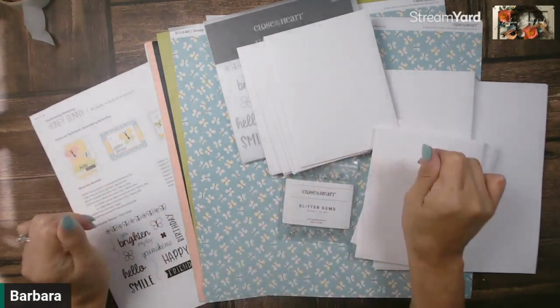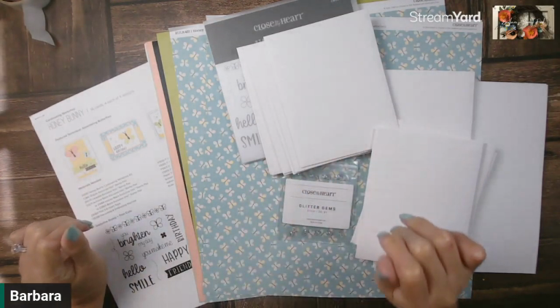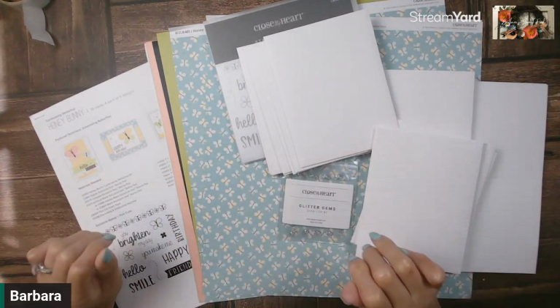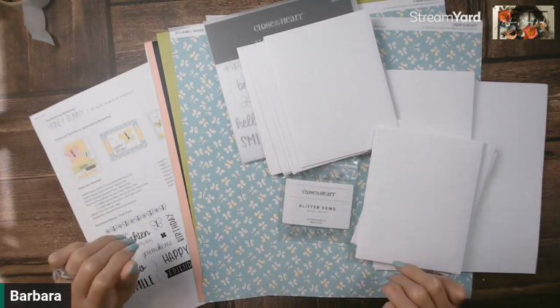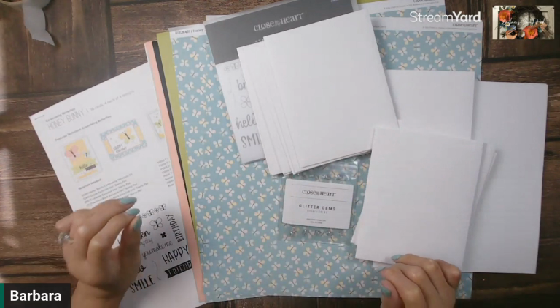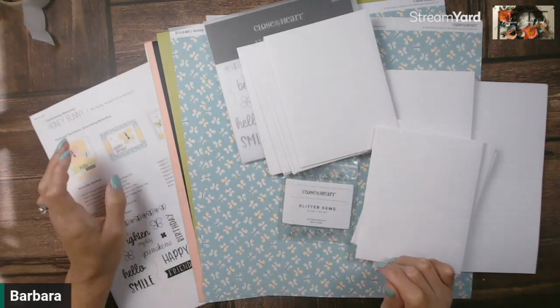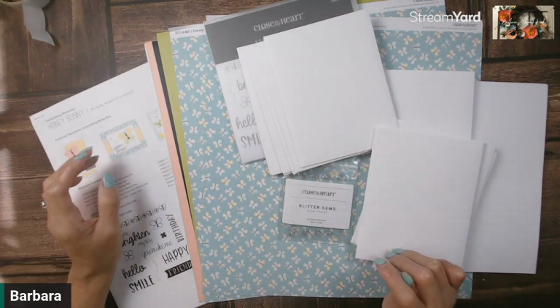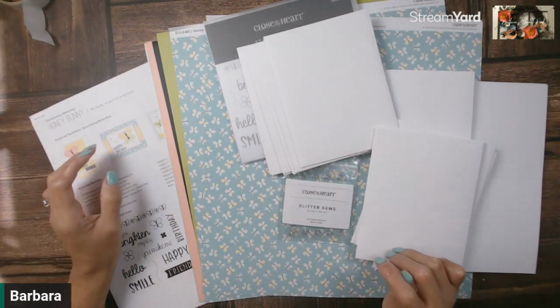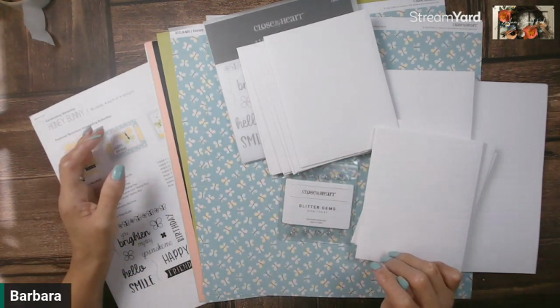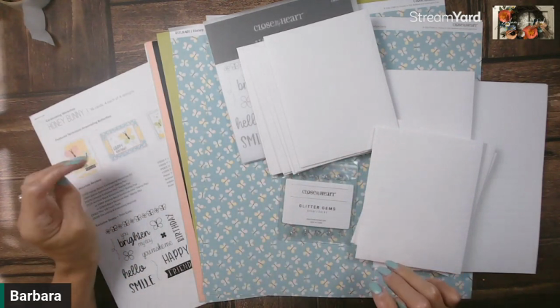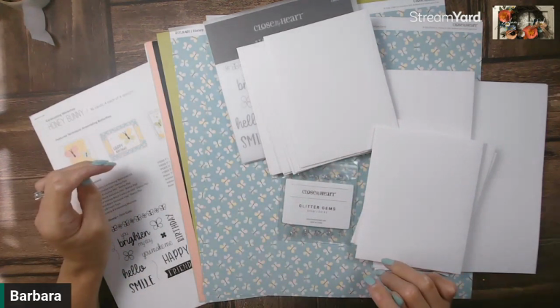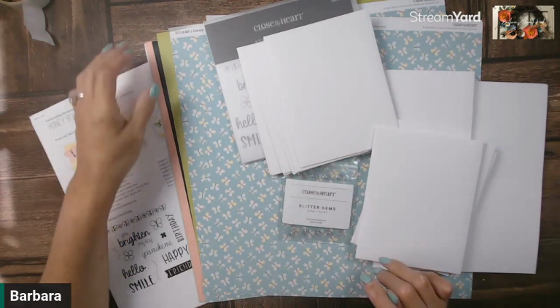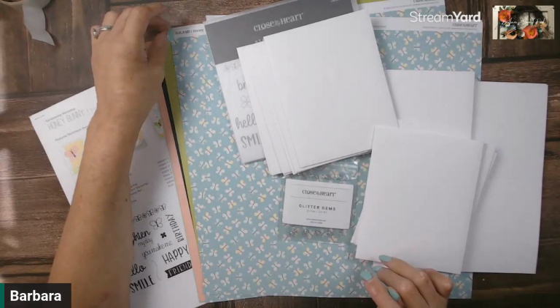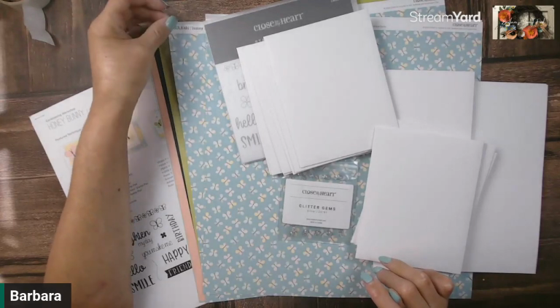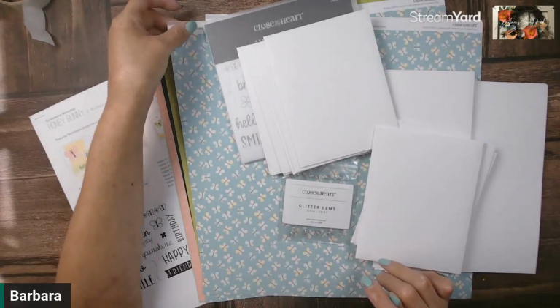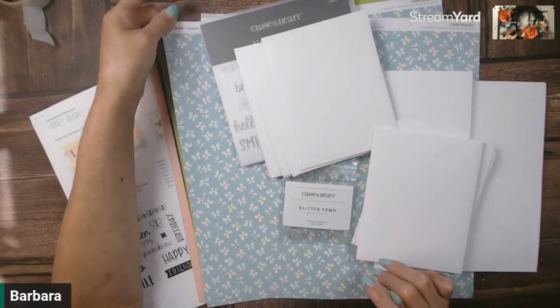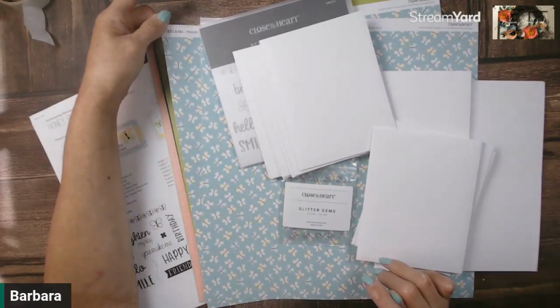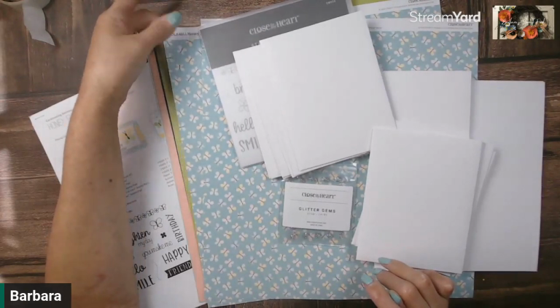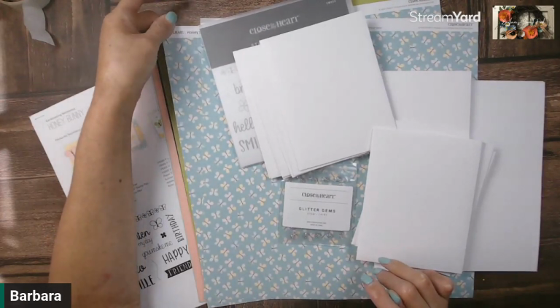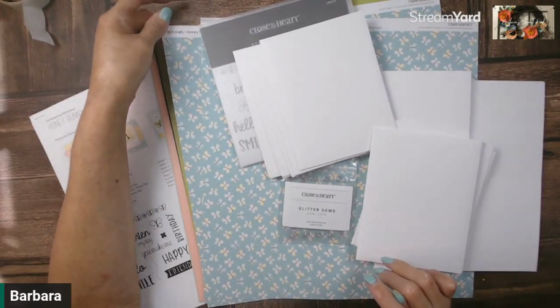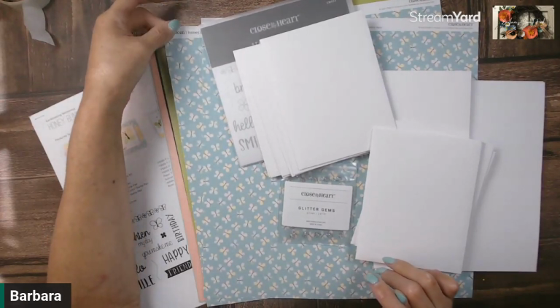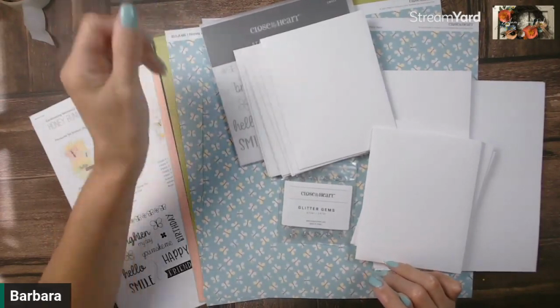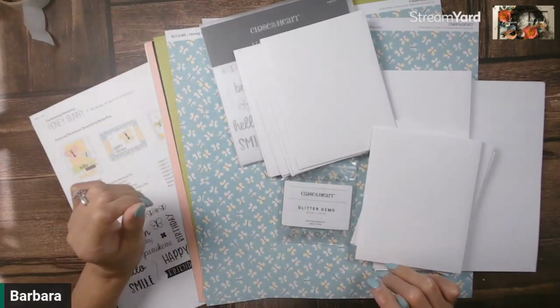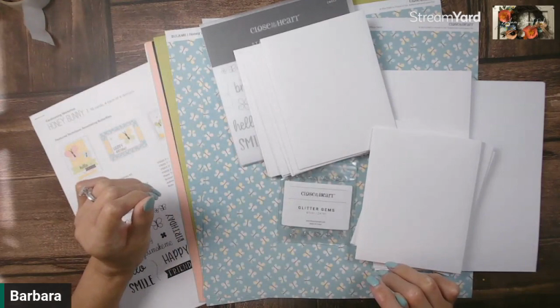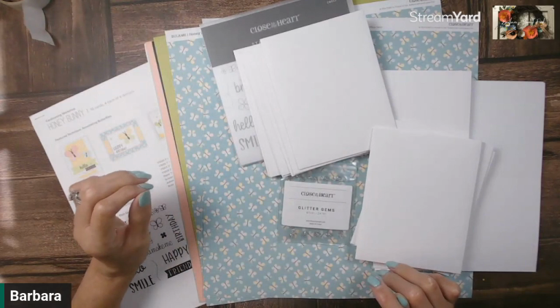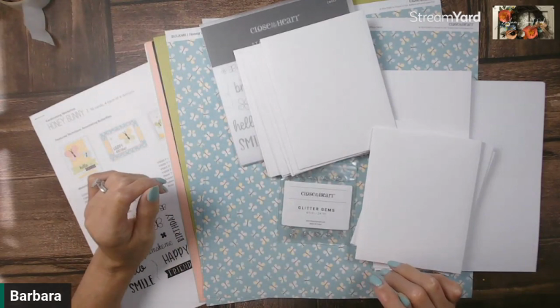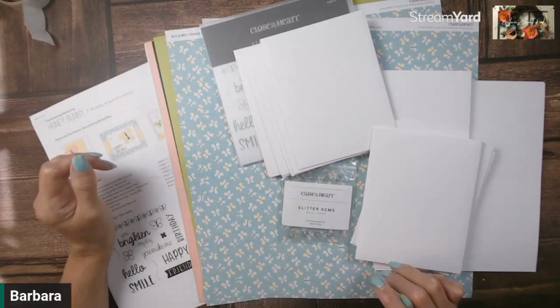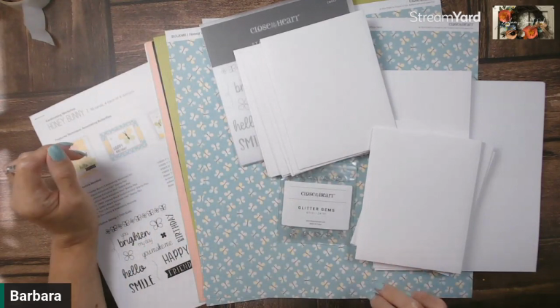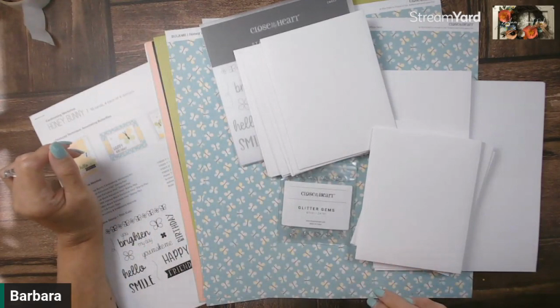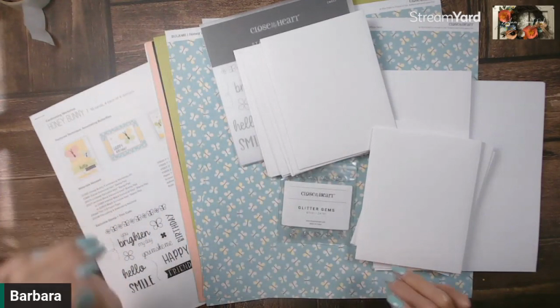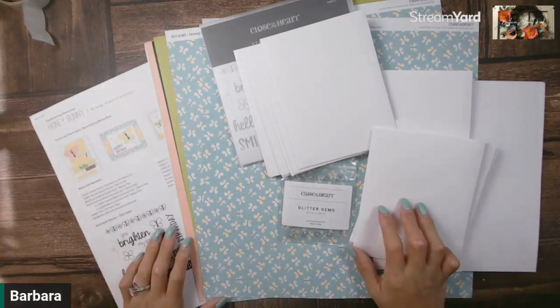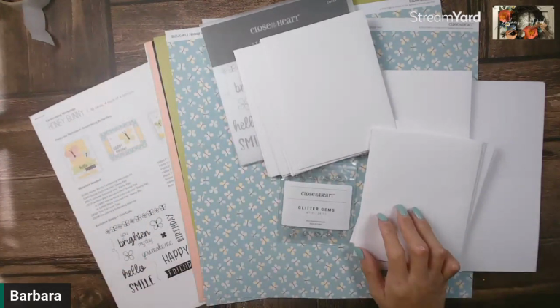Hello there, Barbara Ragsdale here, independent maker with Close to My Heart. I wanted to take a few moments of your time and show you what is part of the Honey Bunny card making workshop. Let's get started.